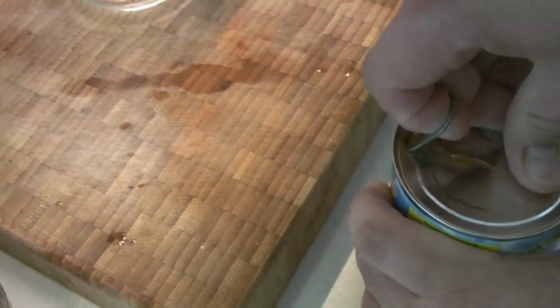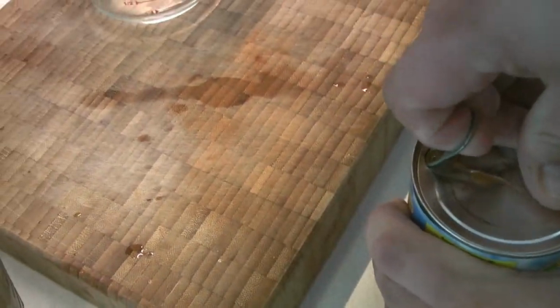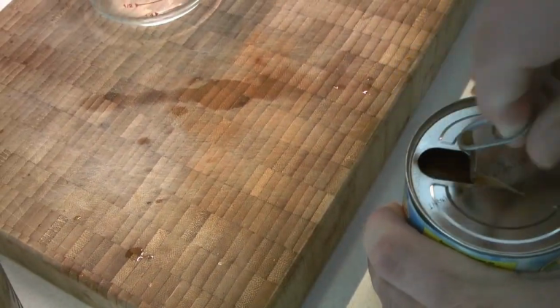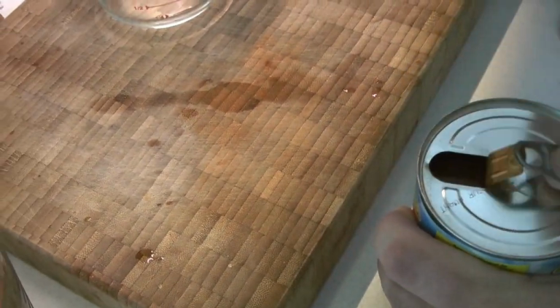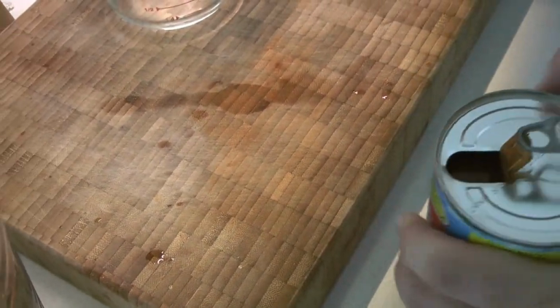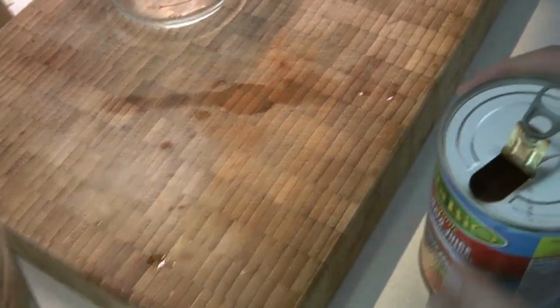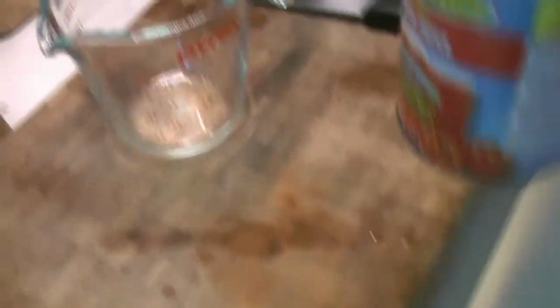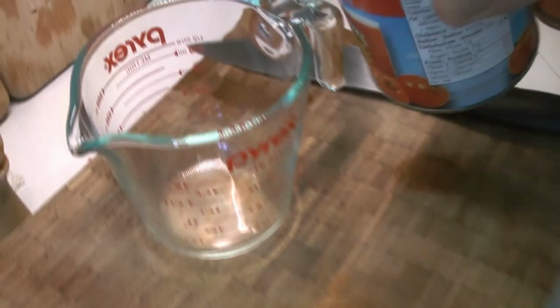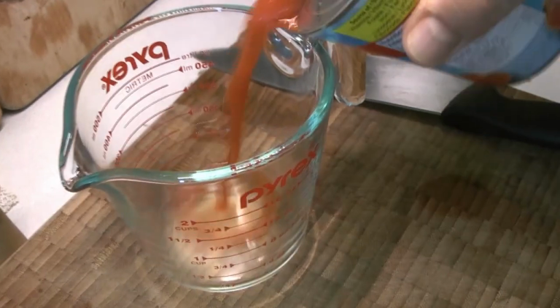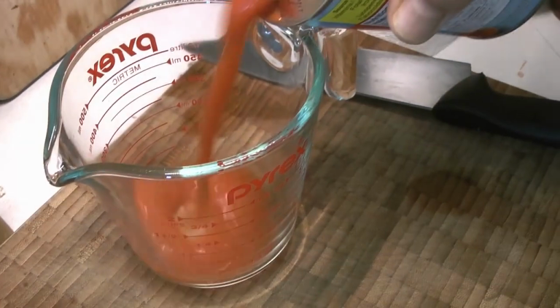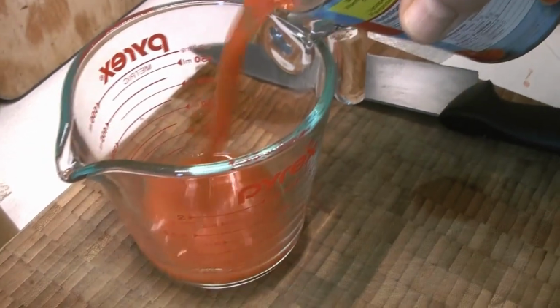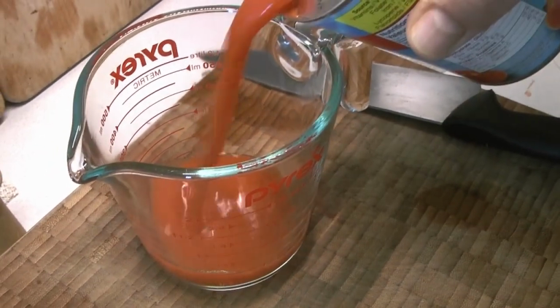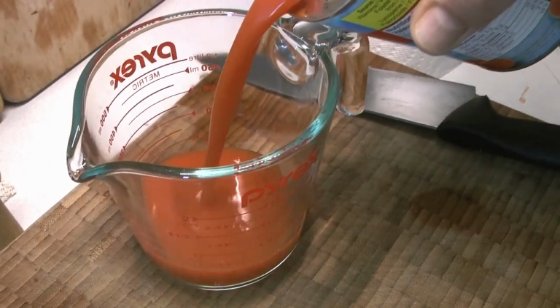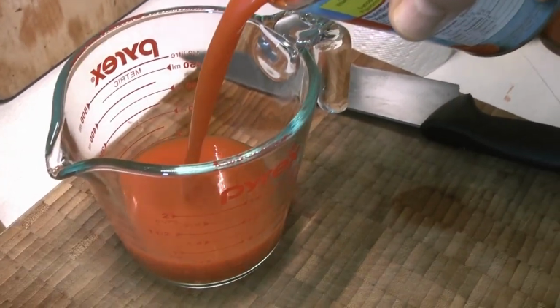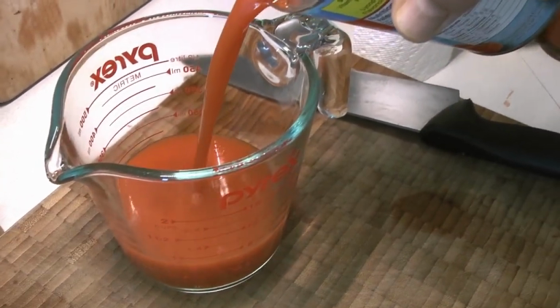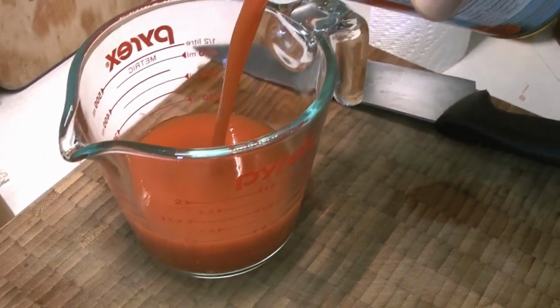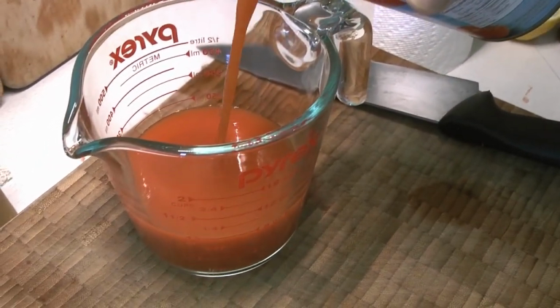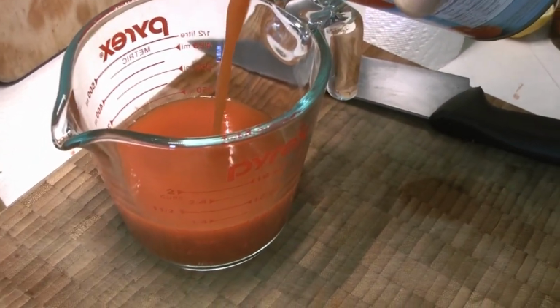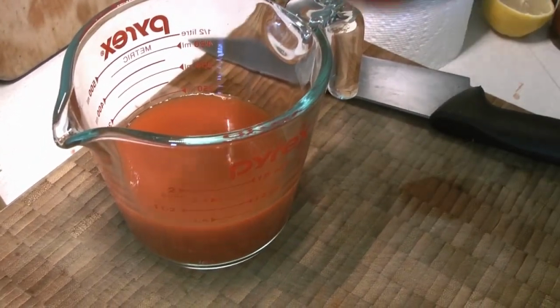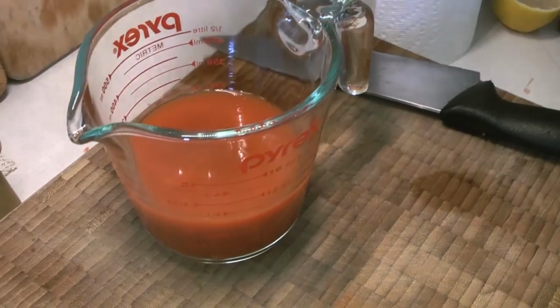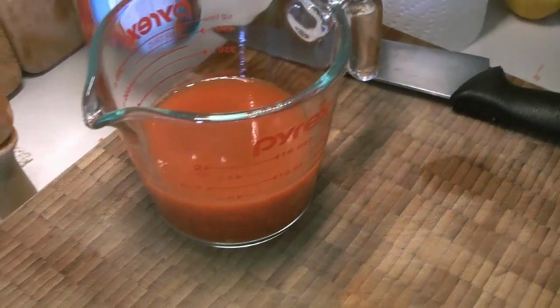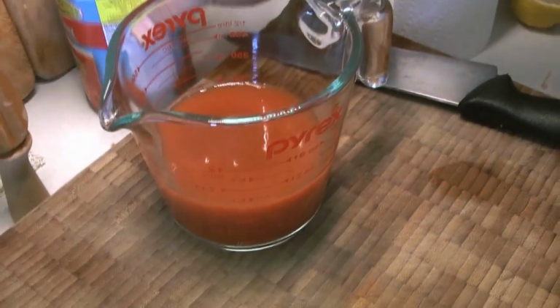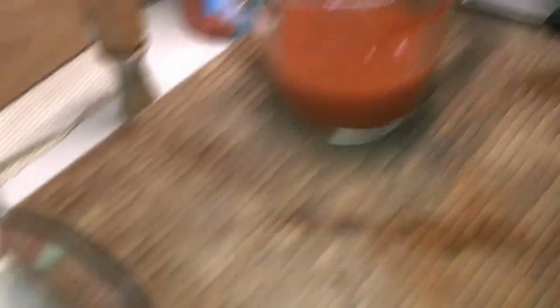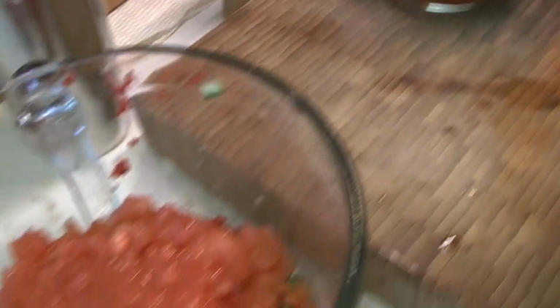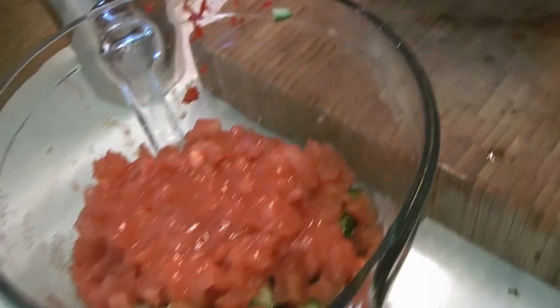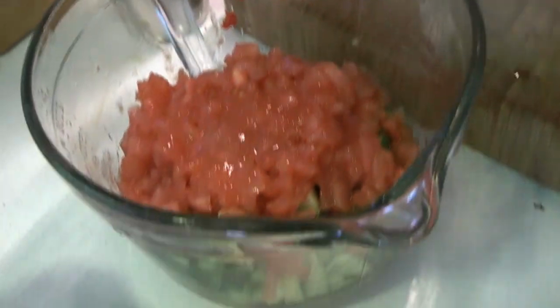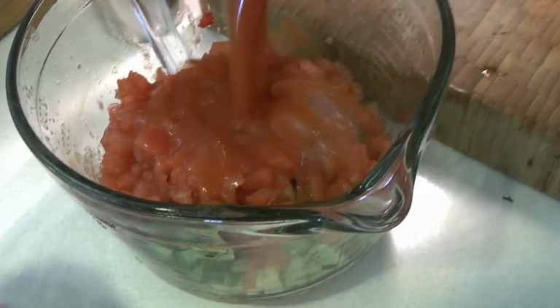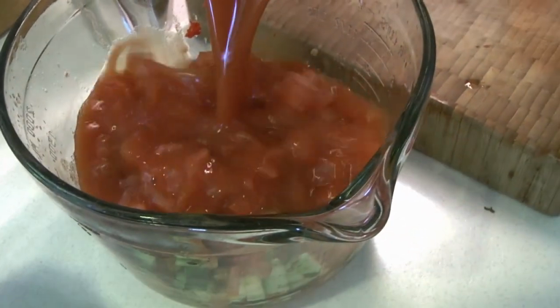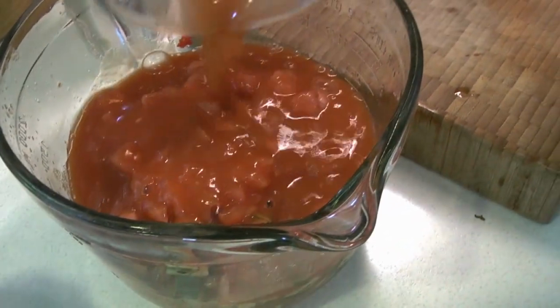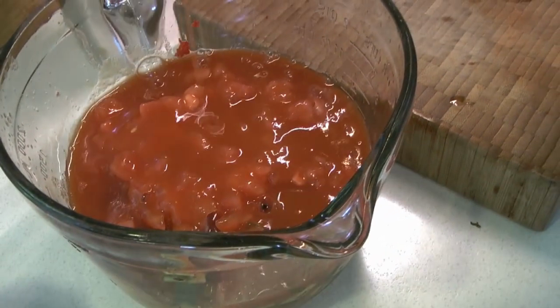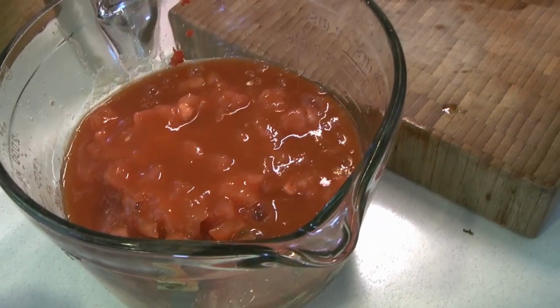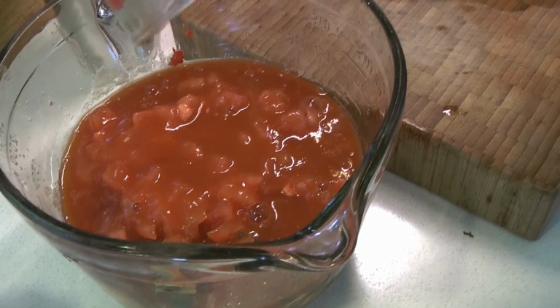Then we're going to add tomato juice to make up the difference. Depending on how much juice you got from your tomatoes, you'll add more or less — we're adding one cup of tomato juice to make sure we have a good base for our soup.